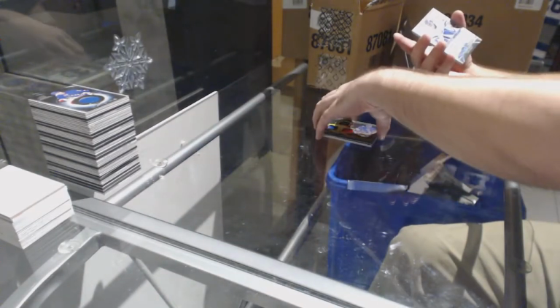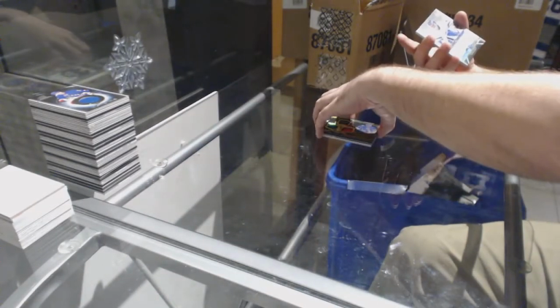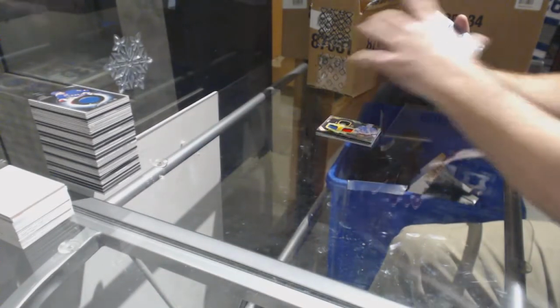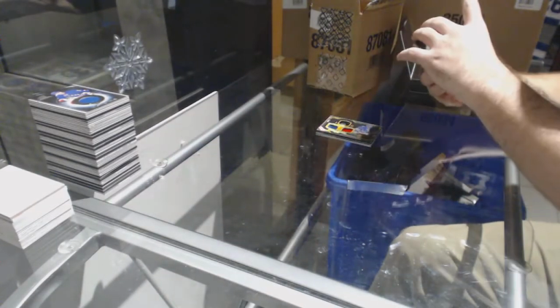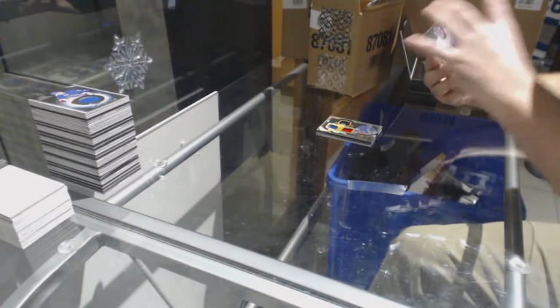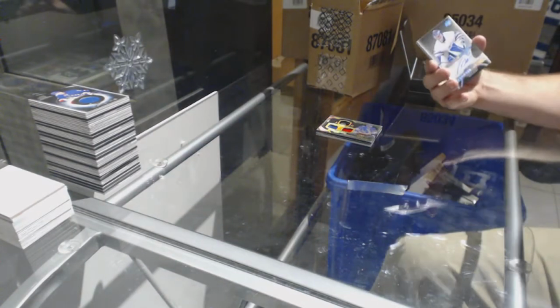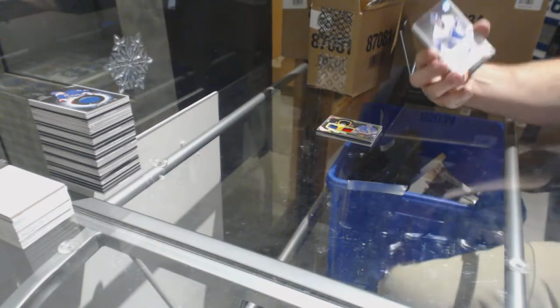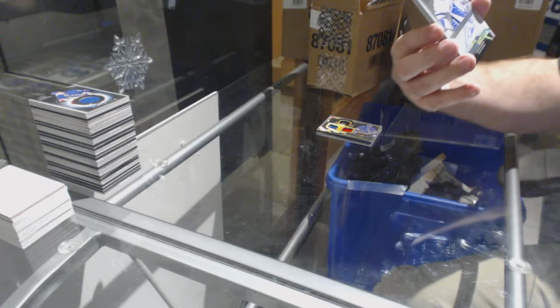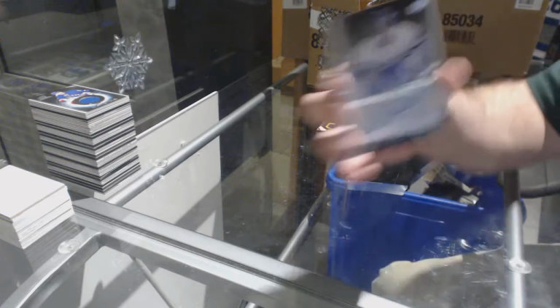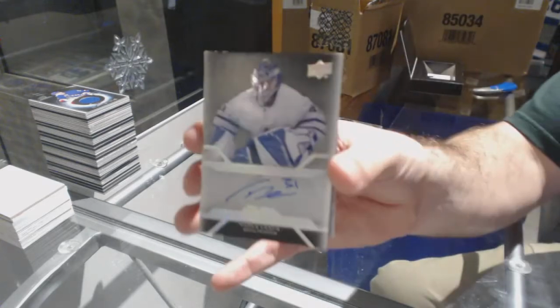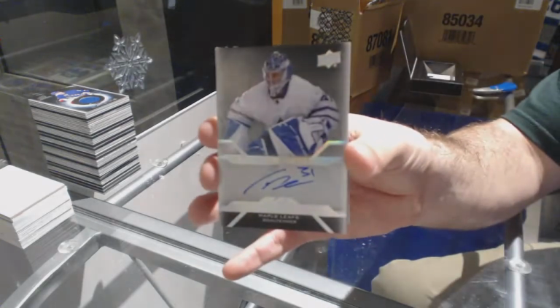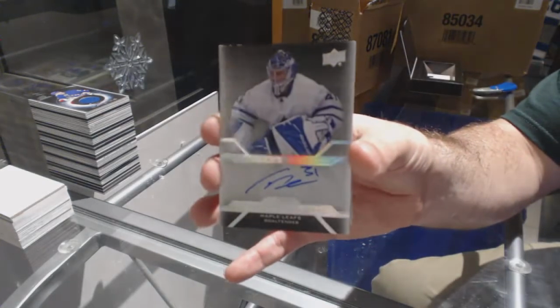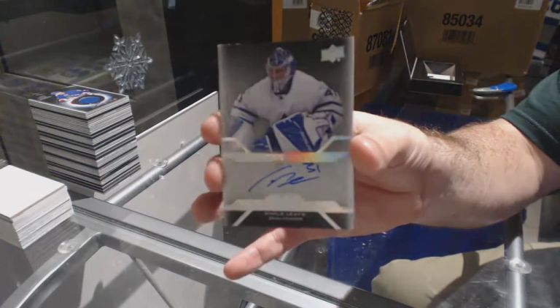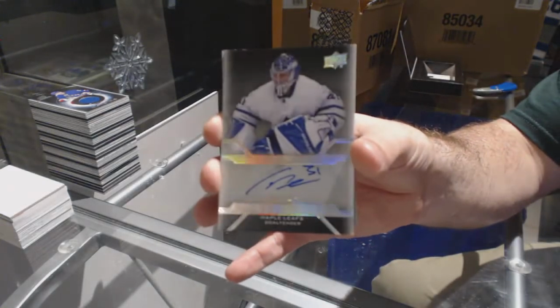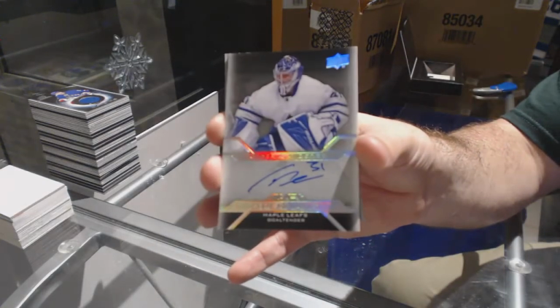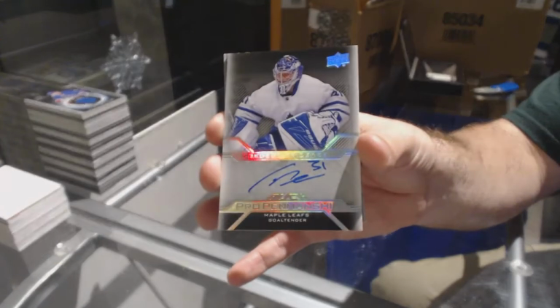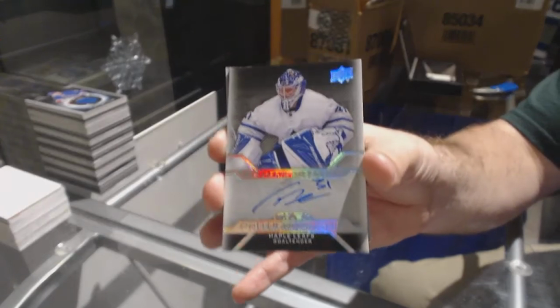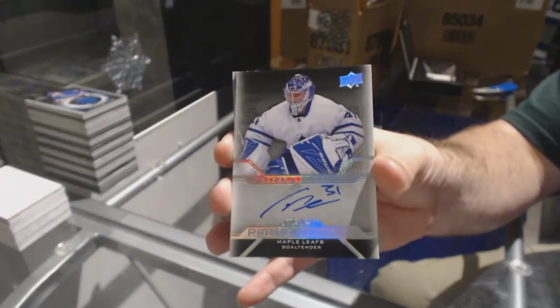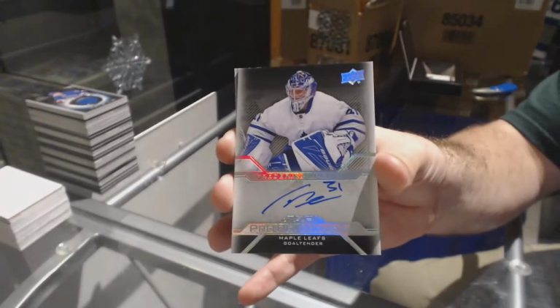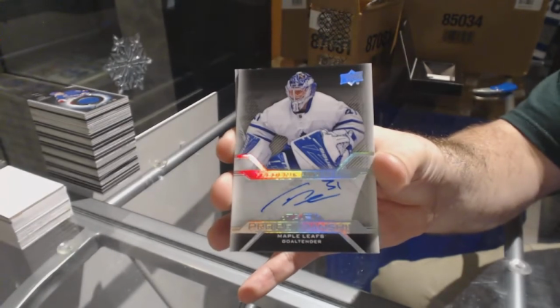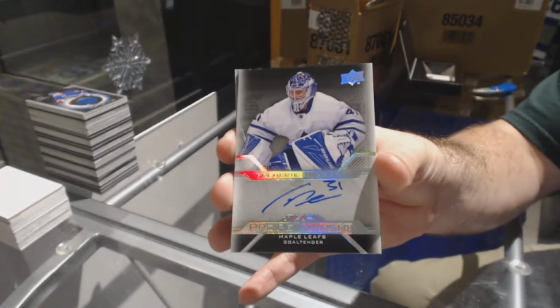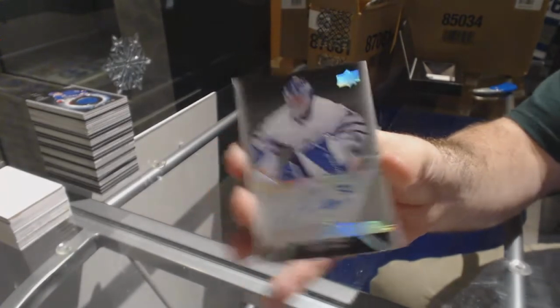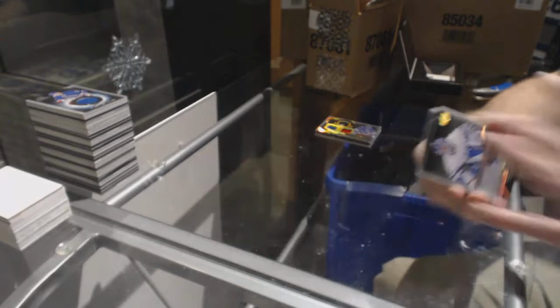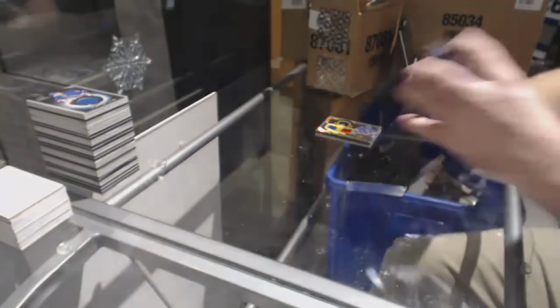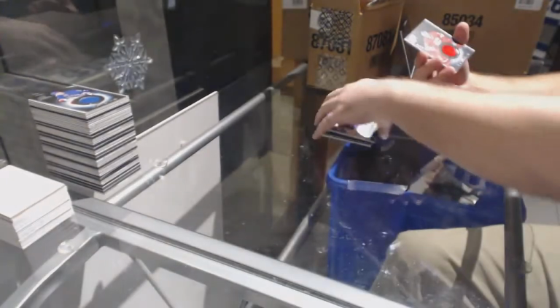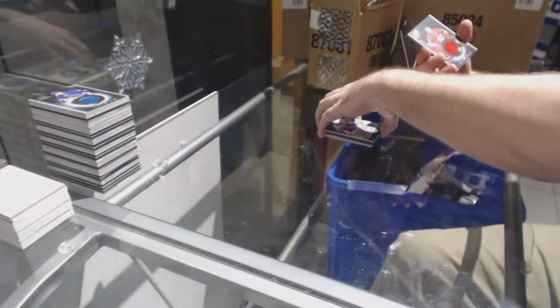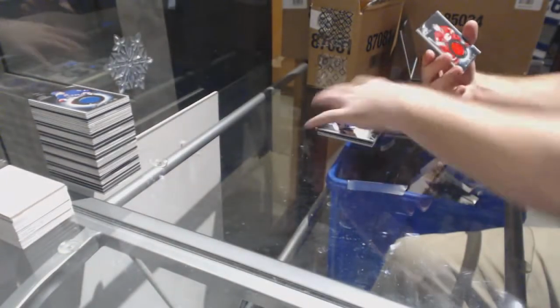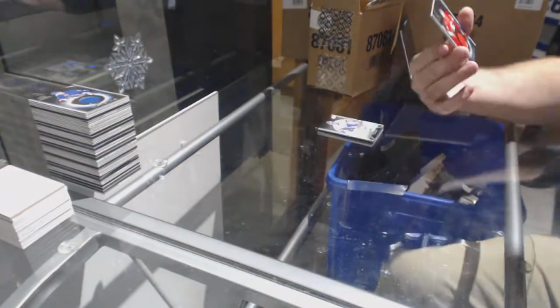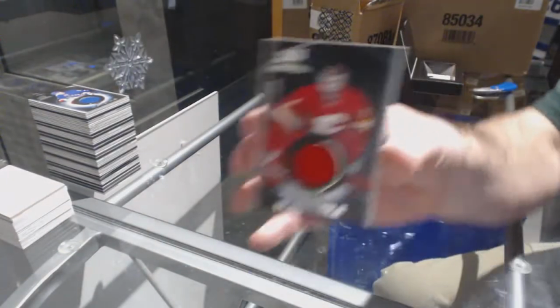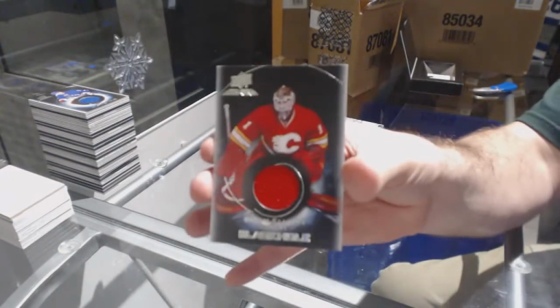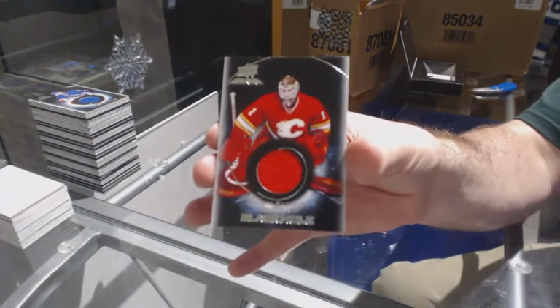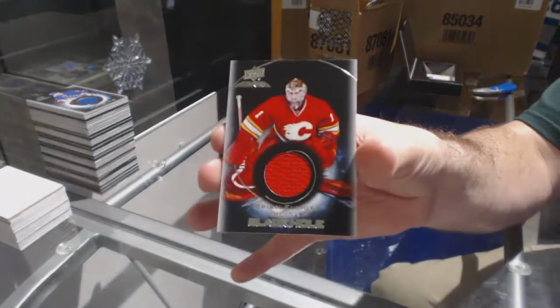For the Maple Leafs, Pro Penmanship Auto — Frederik Andersen. Freddy Andersen. And for the Calgary Flames, Black Hole — Brian Elliott.